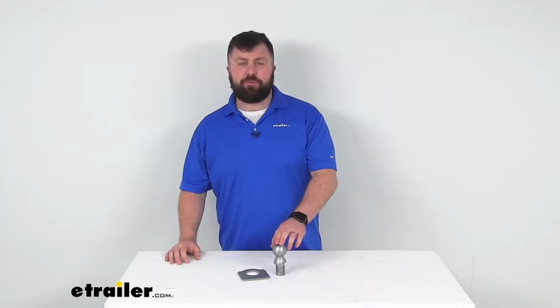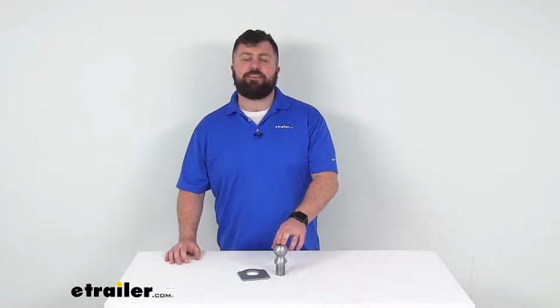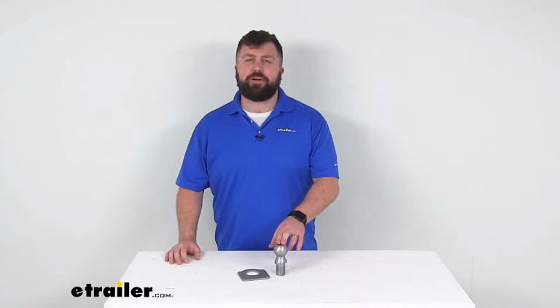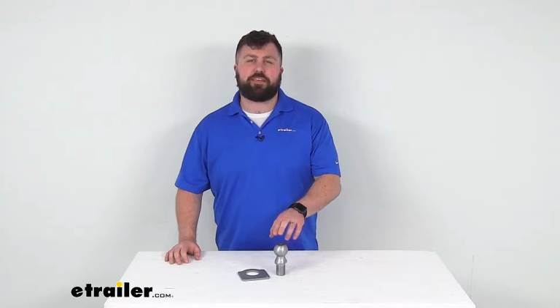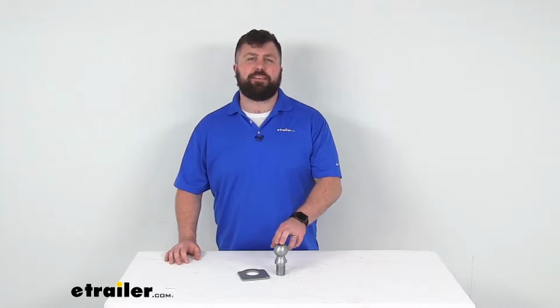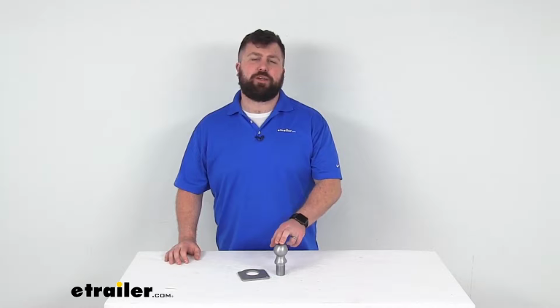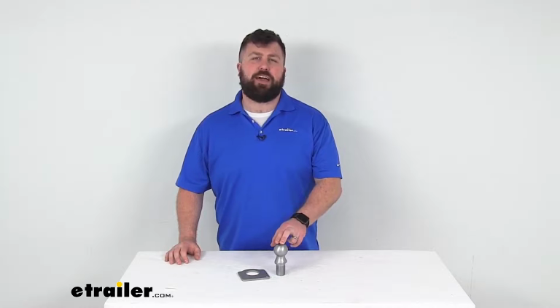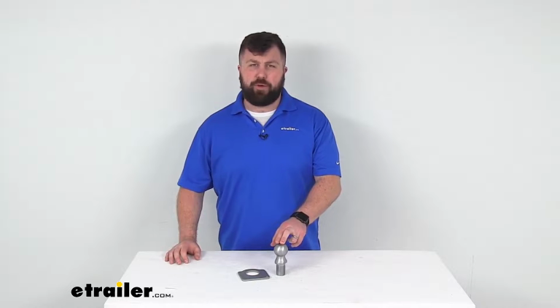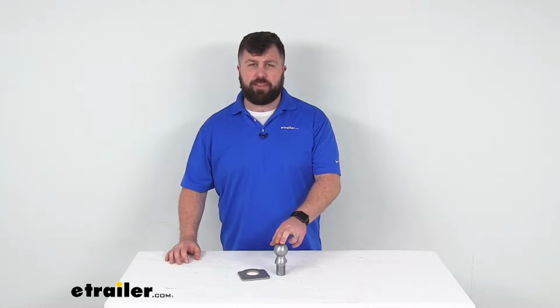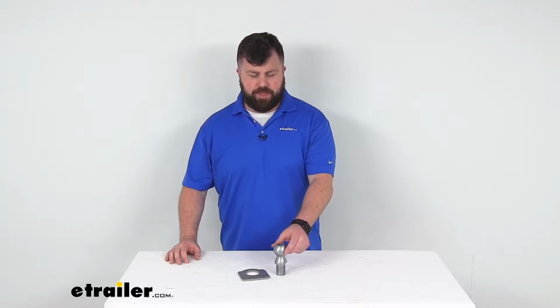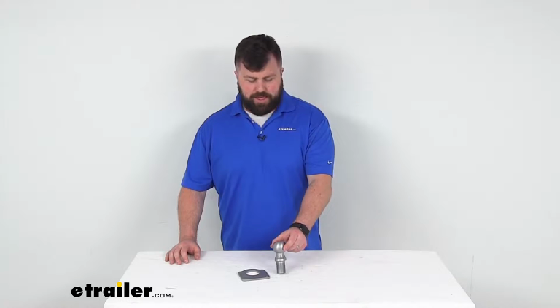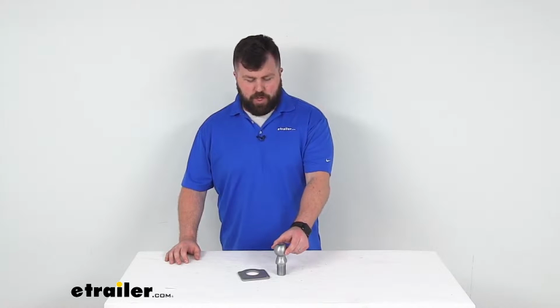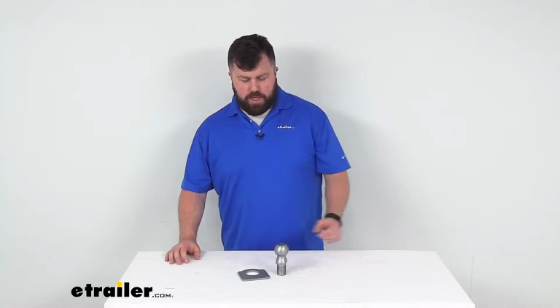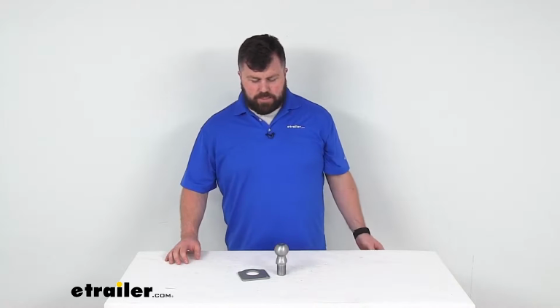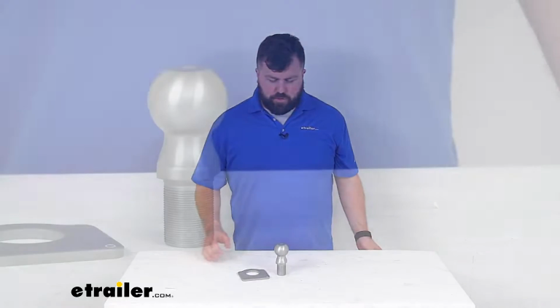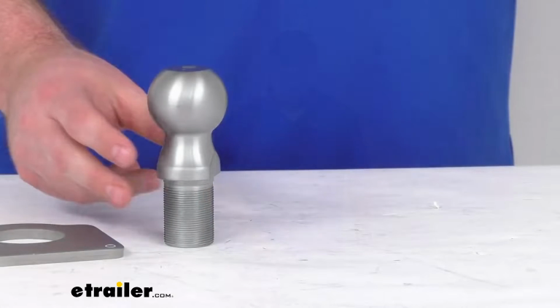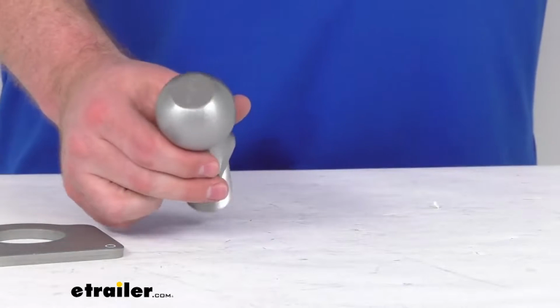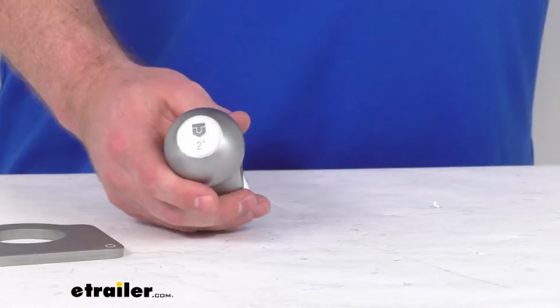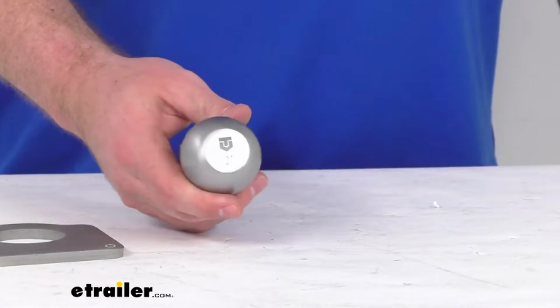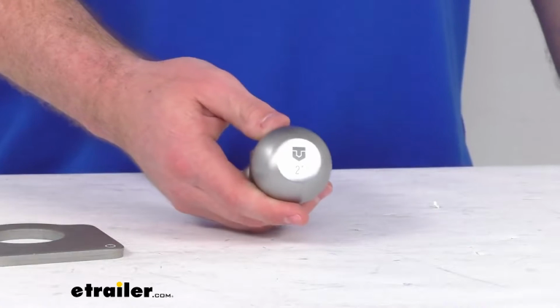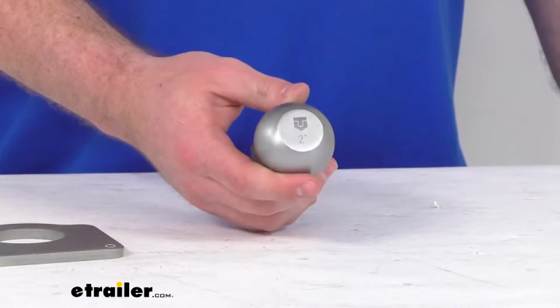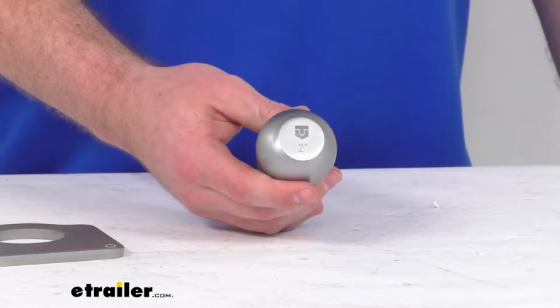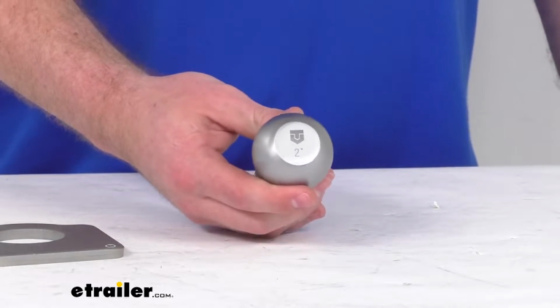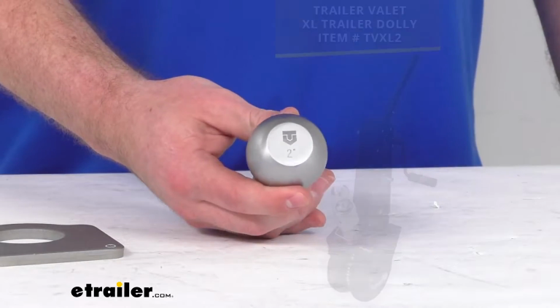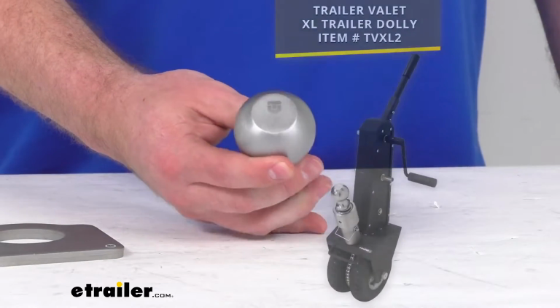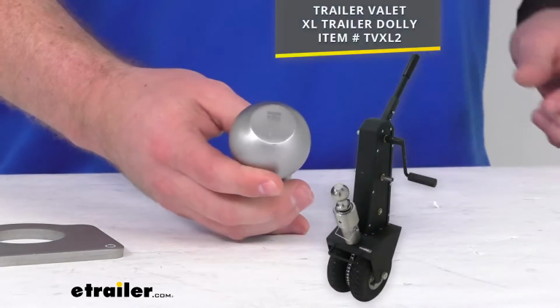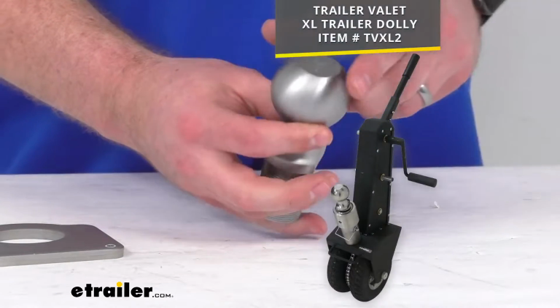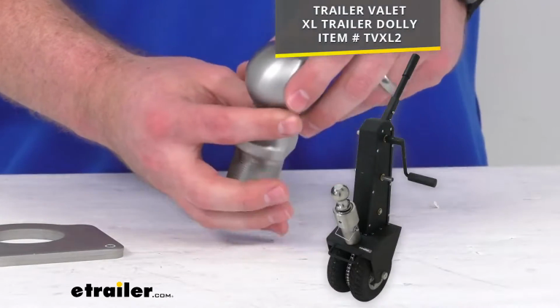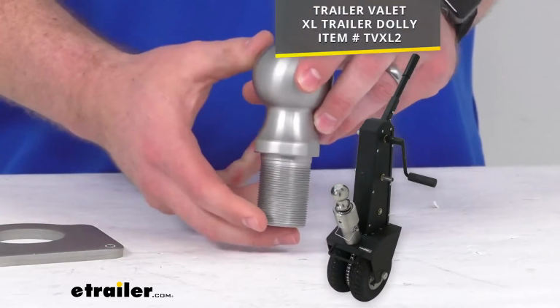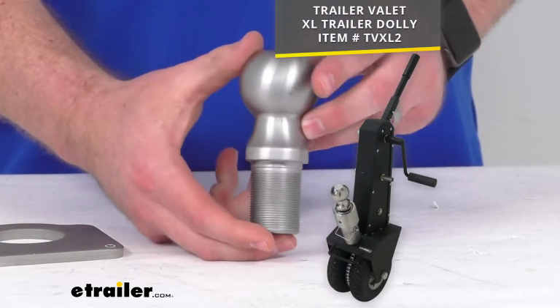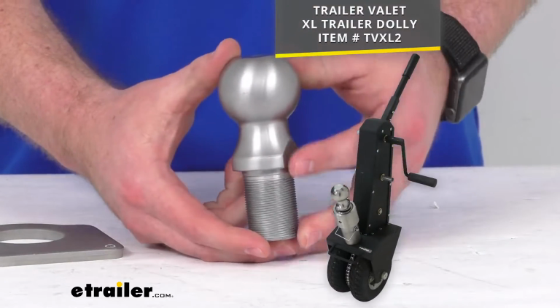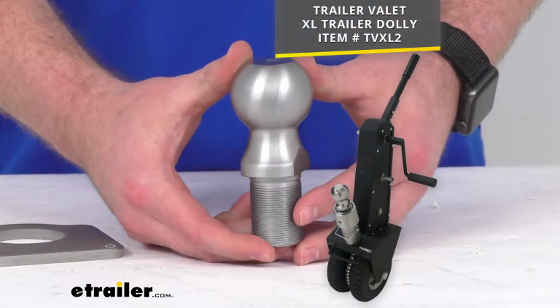Today we're going to take a quick look at this trailer valet replacement hitch ball. This is going to replace the two inch diameter hitch ball for your trailer valet XL trailer dolly.